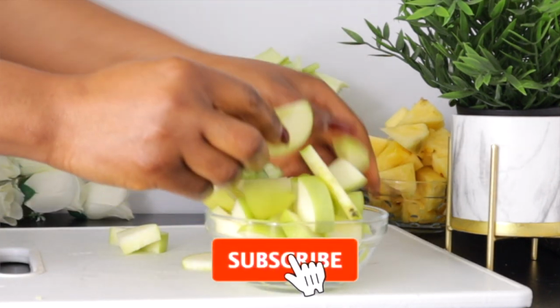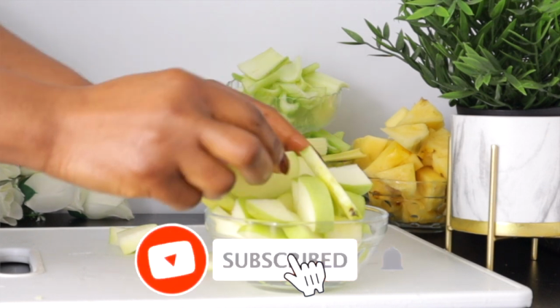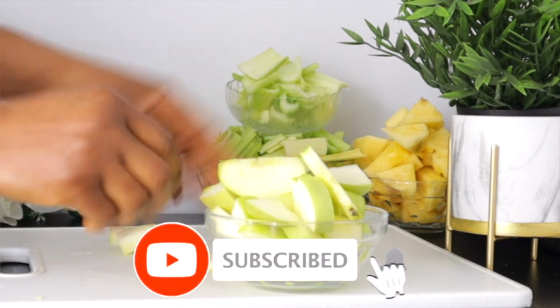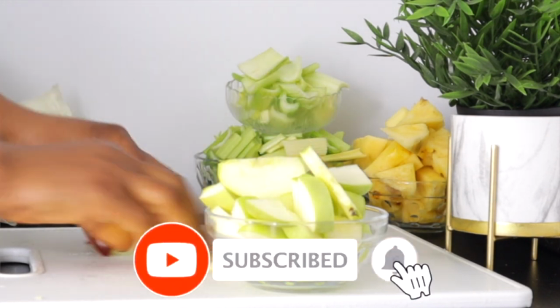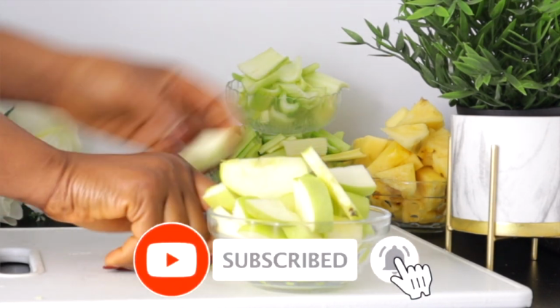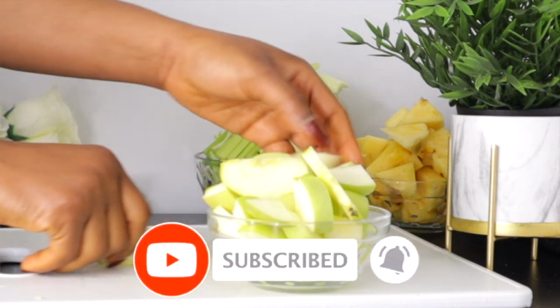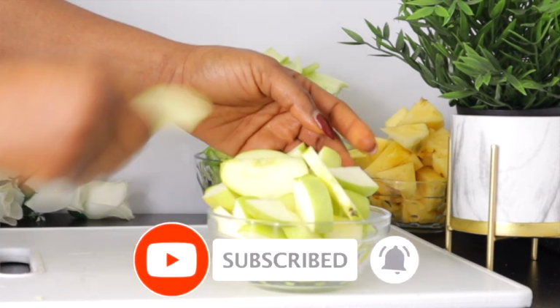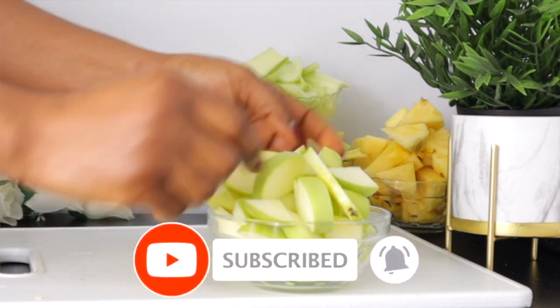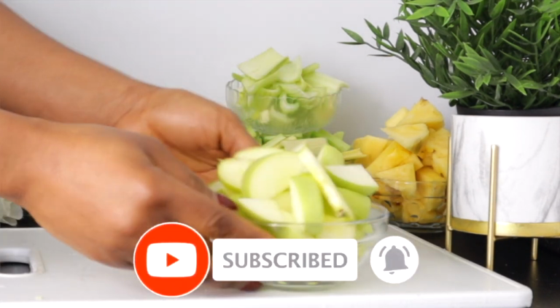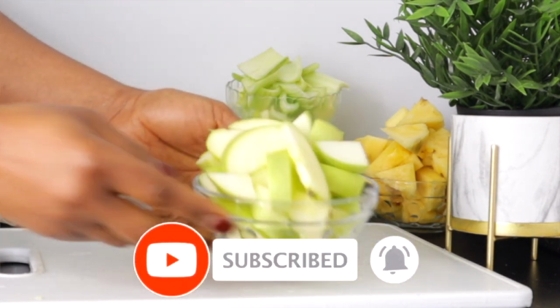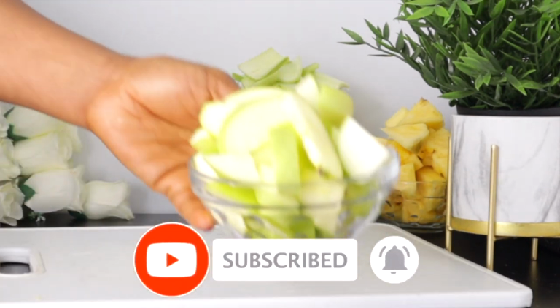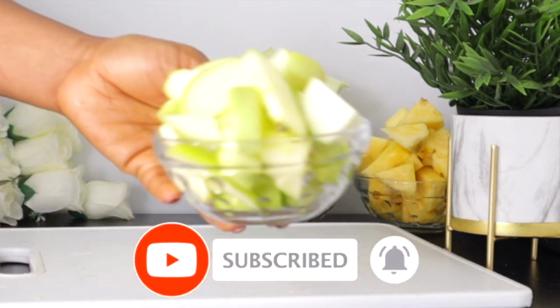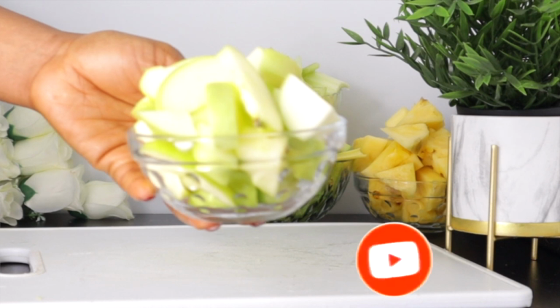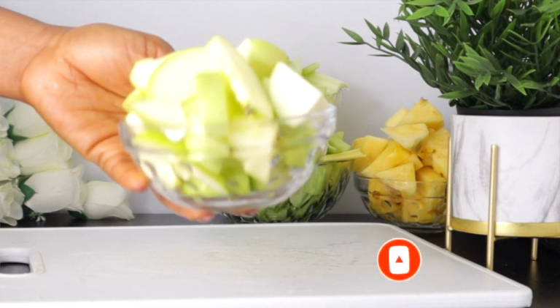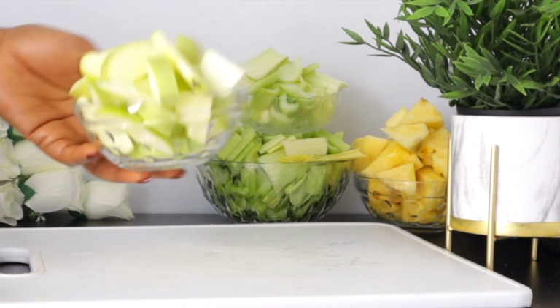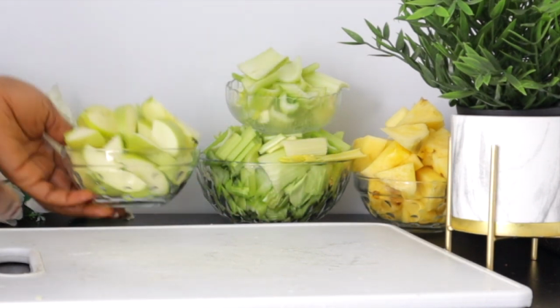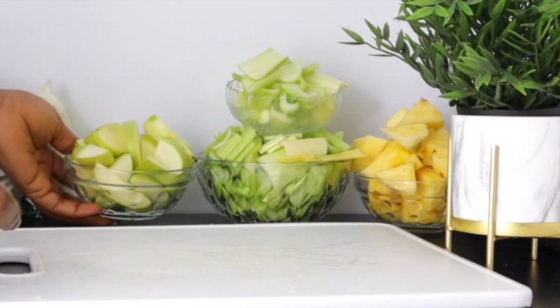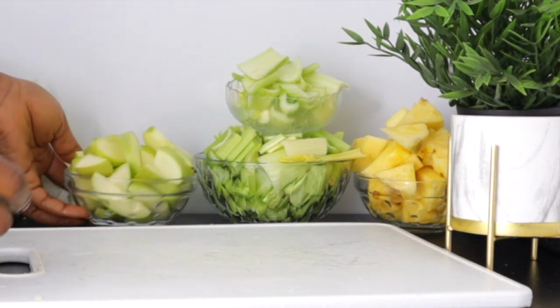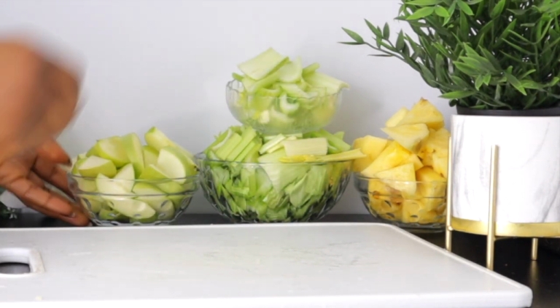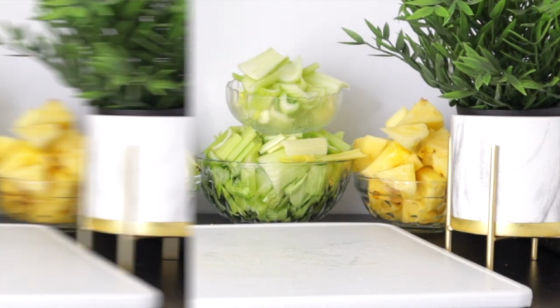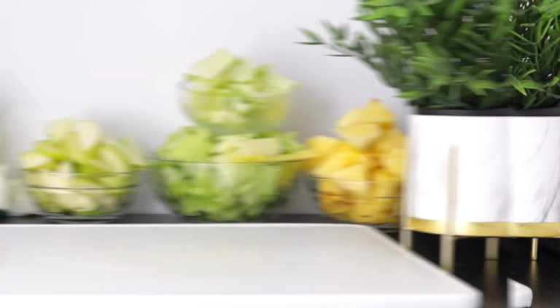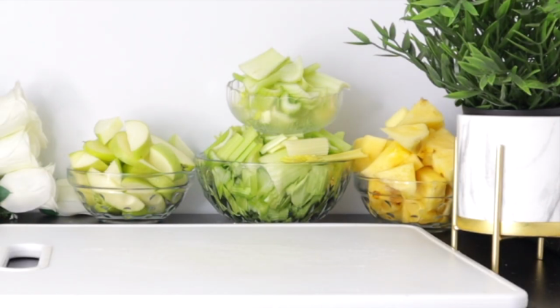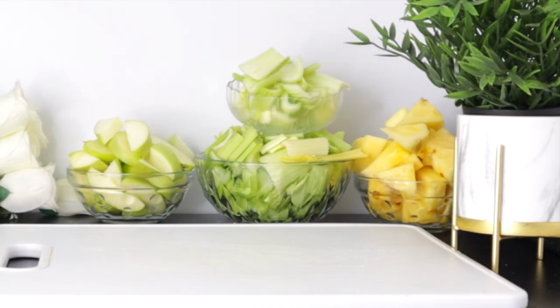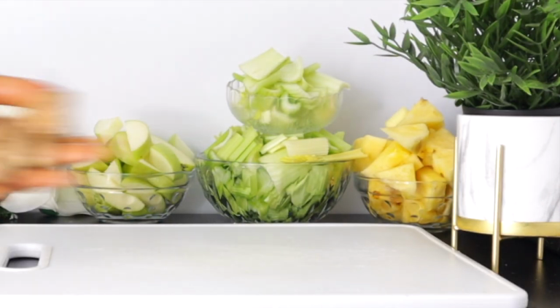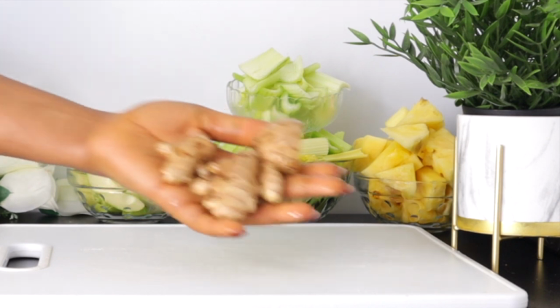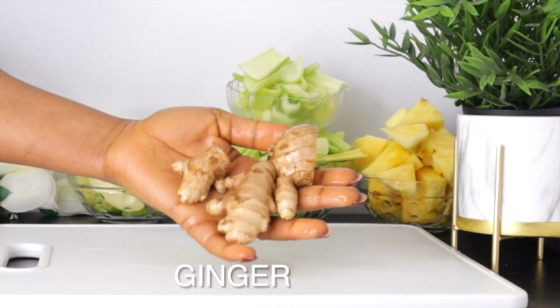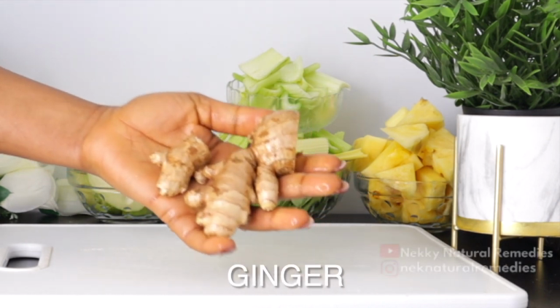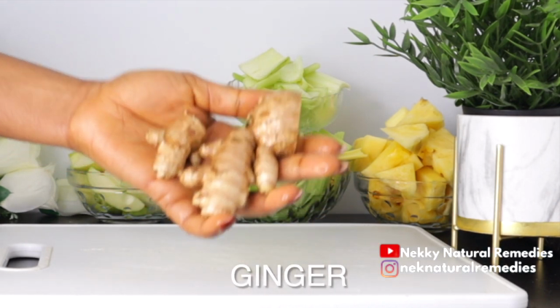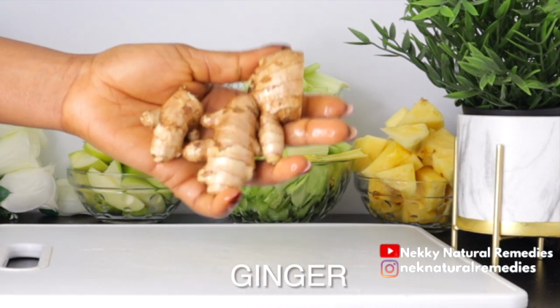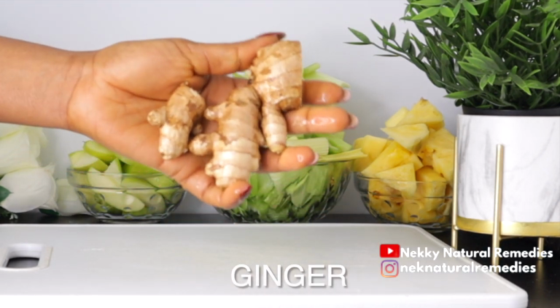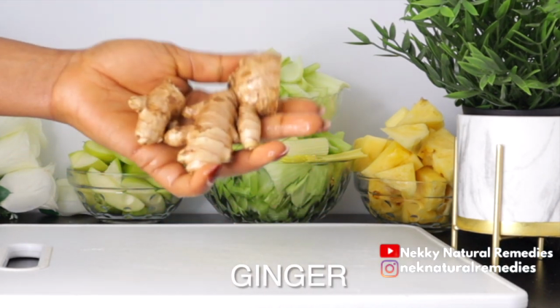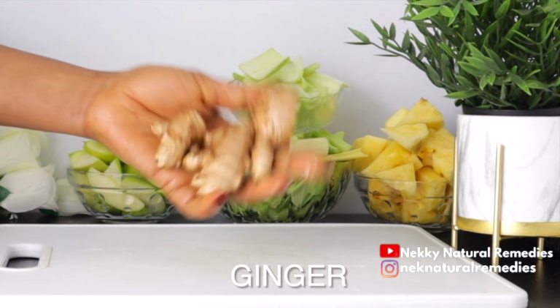Before we continue, if you haven't subscribed to this channel, click the red subscribe button and turn on your post notifications because we have wonderful recipes coming up. The next ingredient is ginger — this is the quantity I'm going to be using.